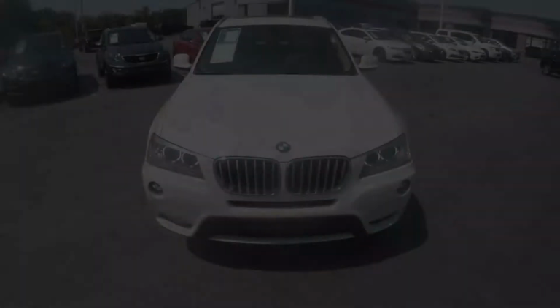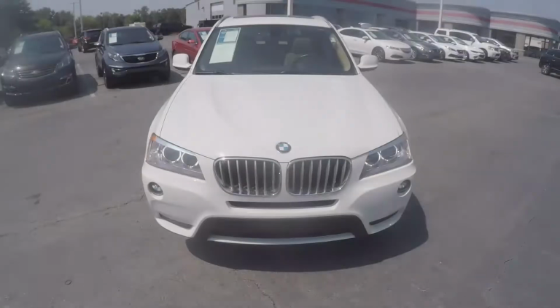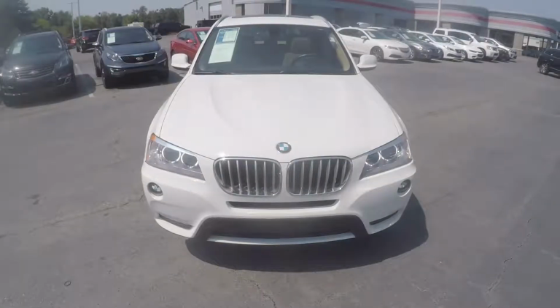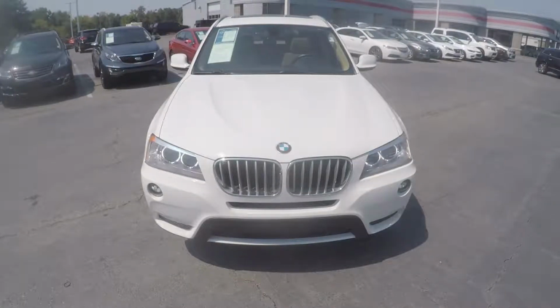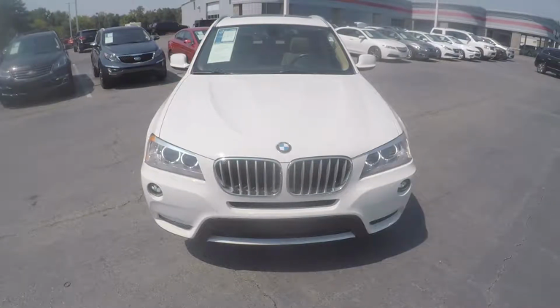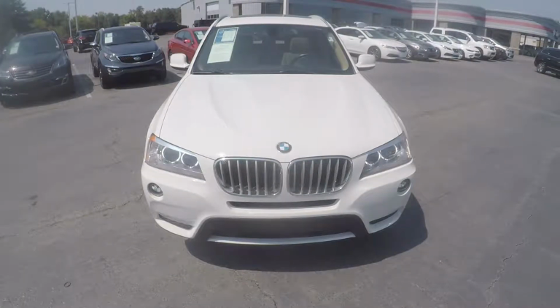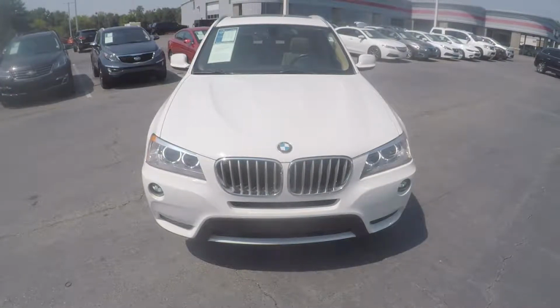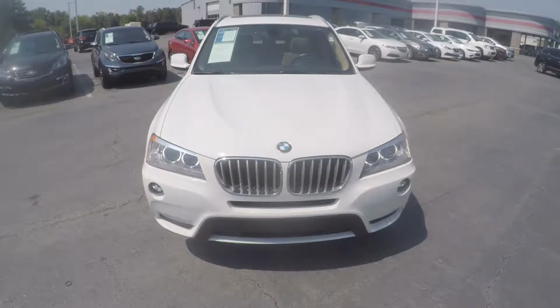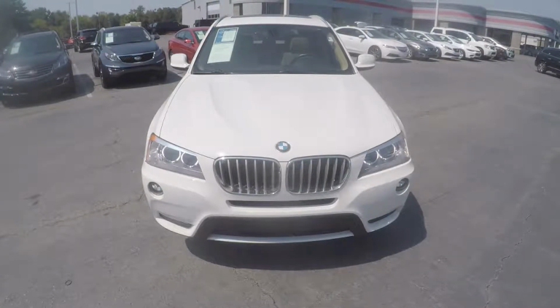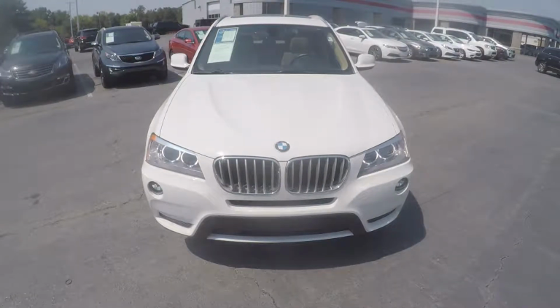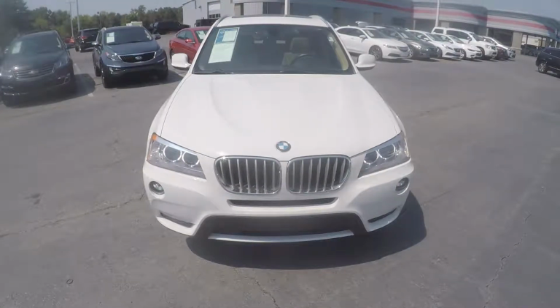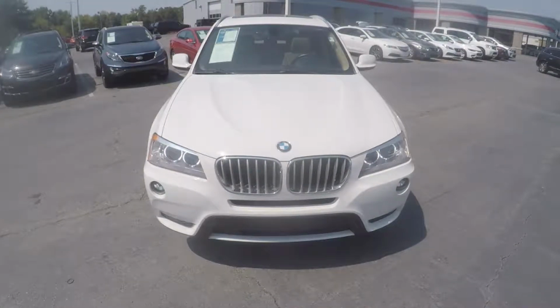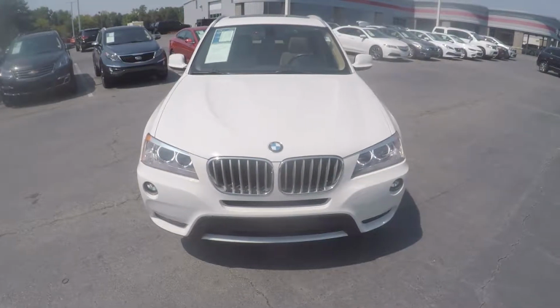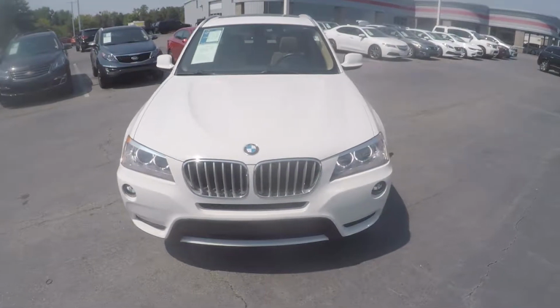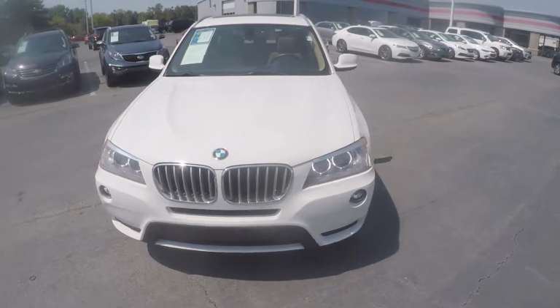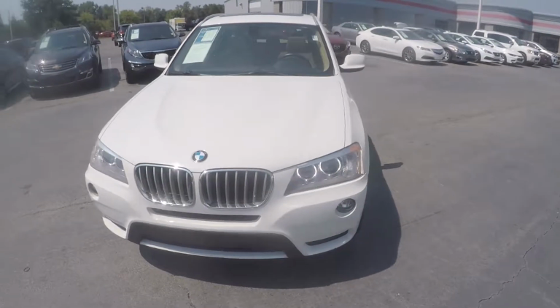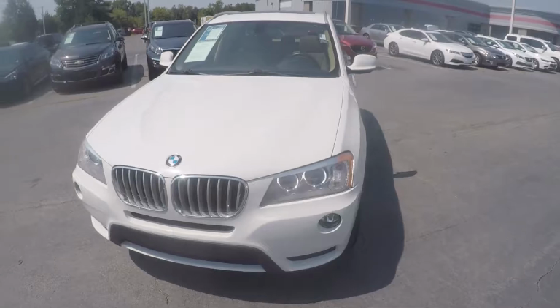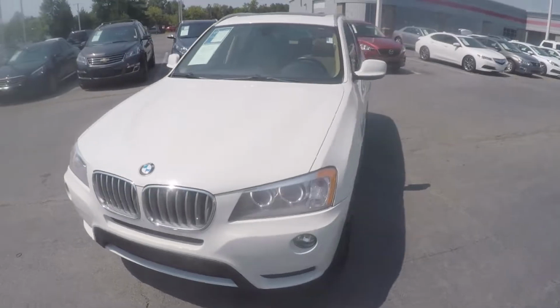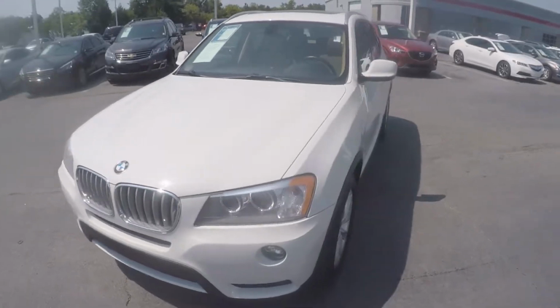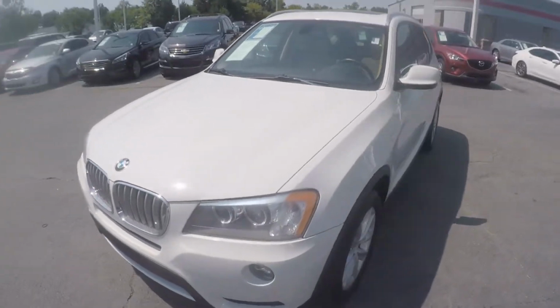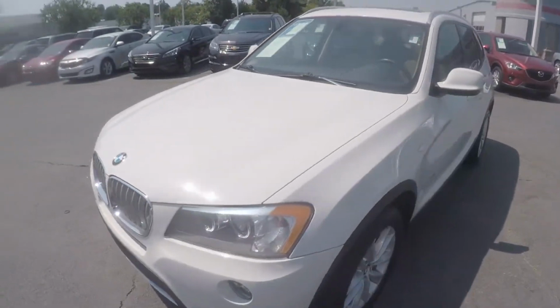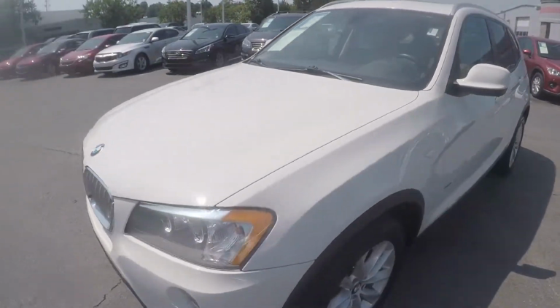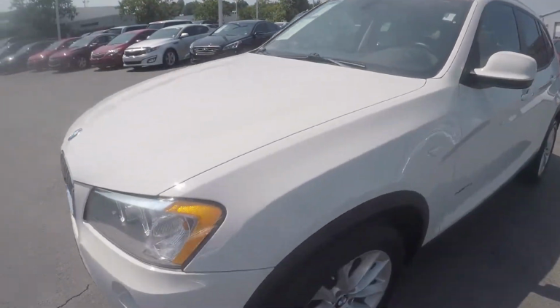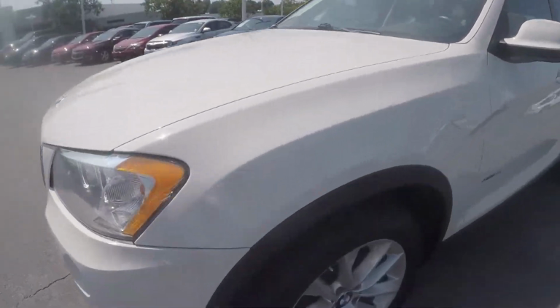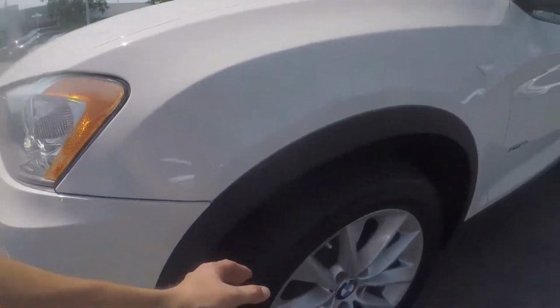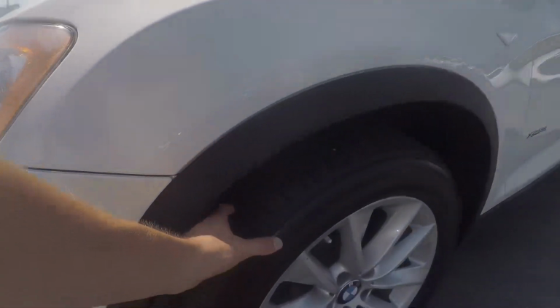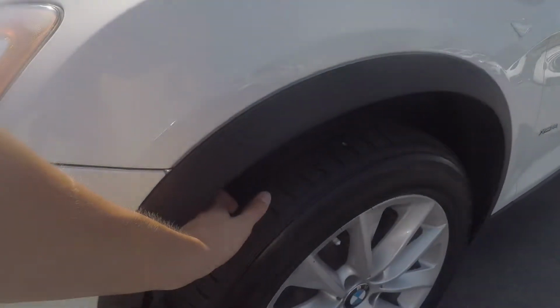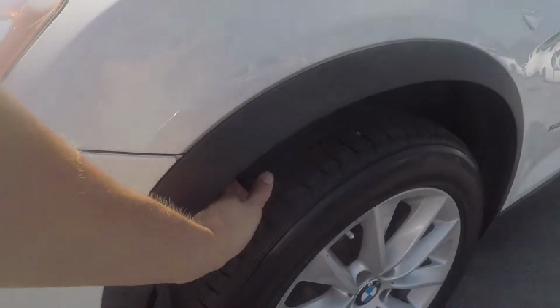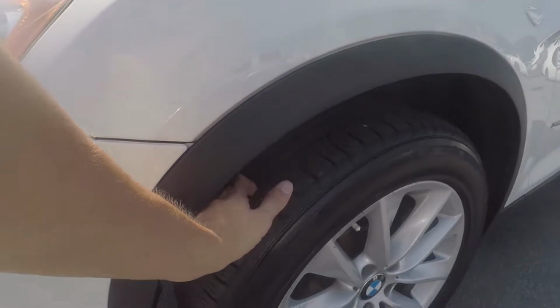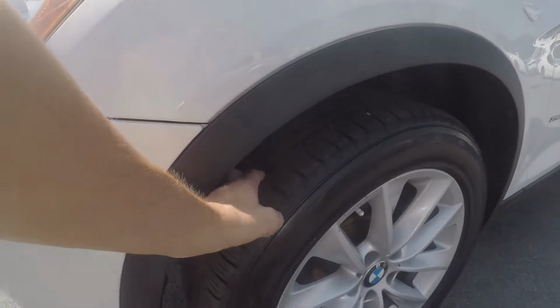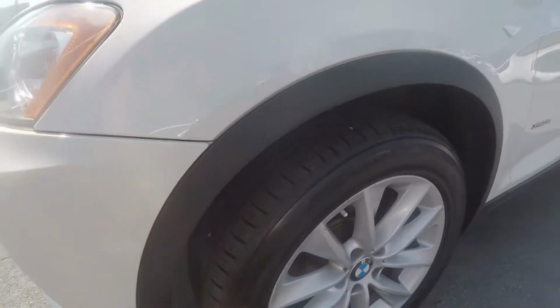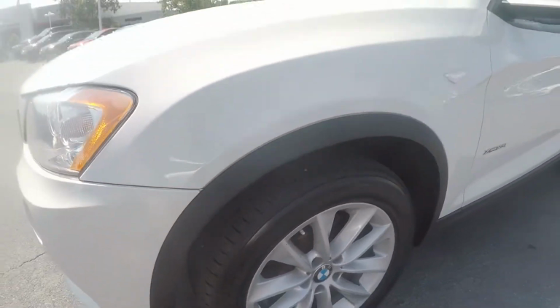We're here today at Wright One Auto with a 2014 BMW X3. As we begin our walk around, the first thing we'll do is check the tread on the tires. Excellent tread there.